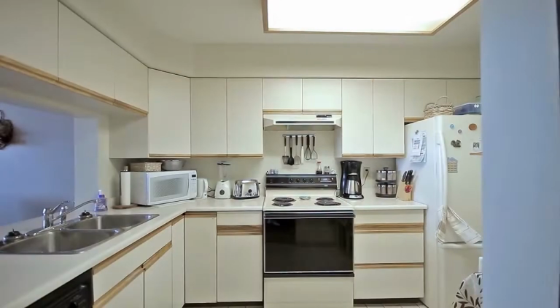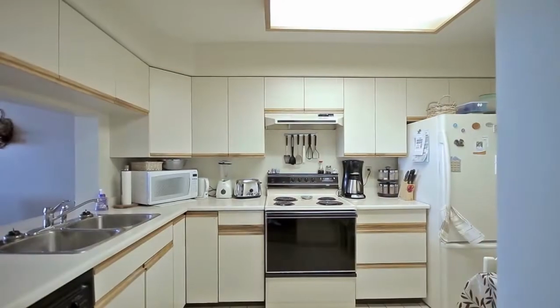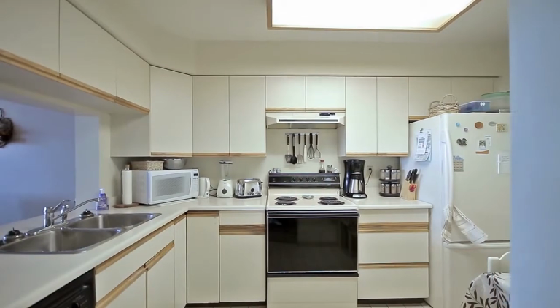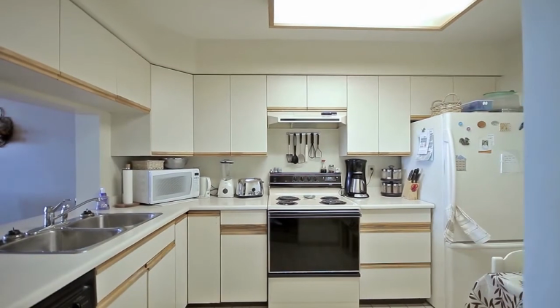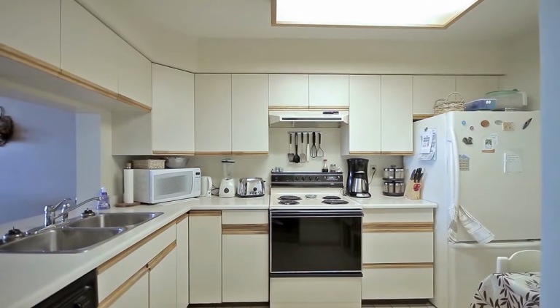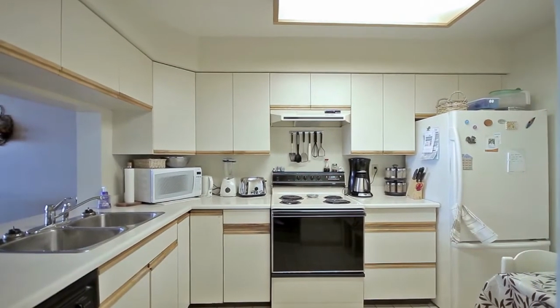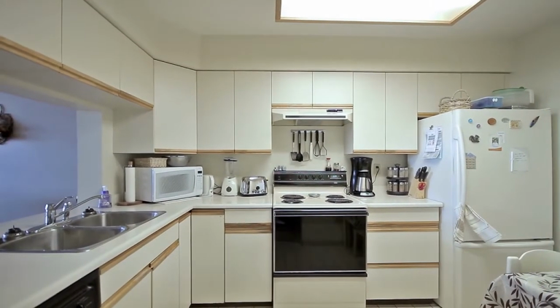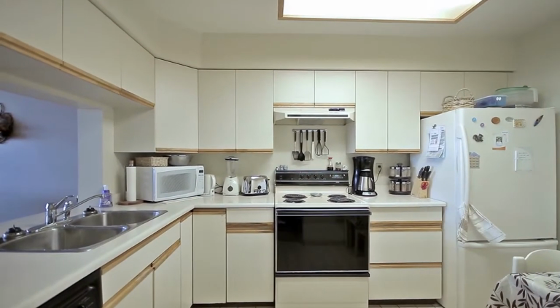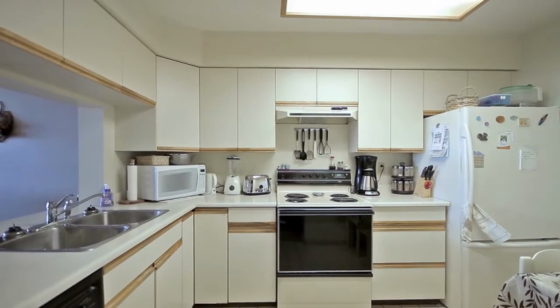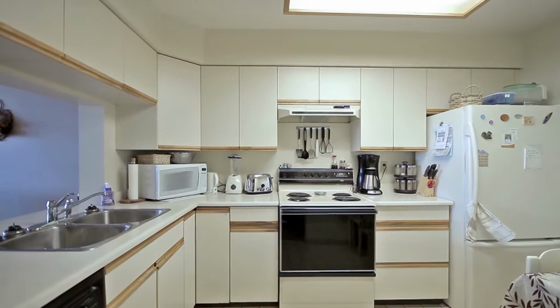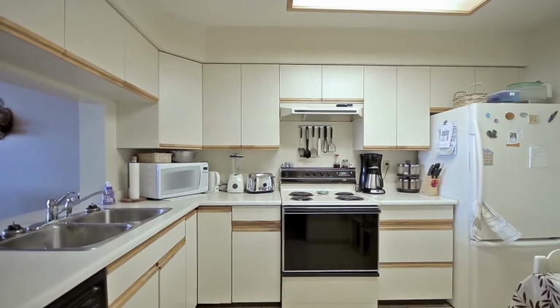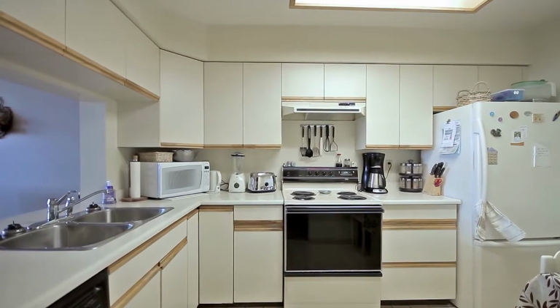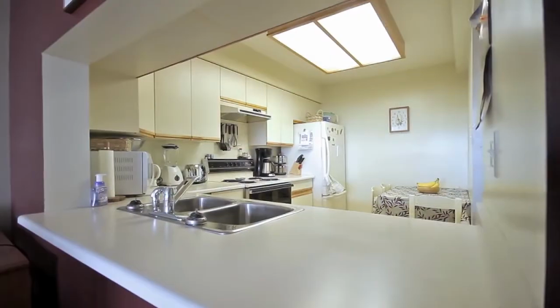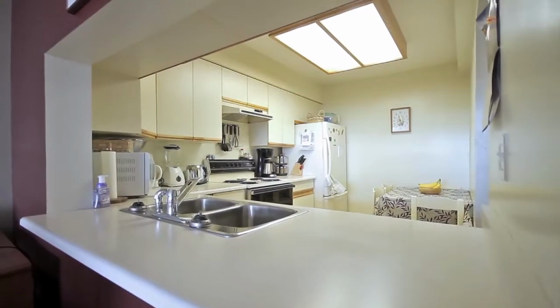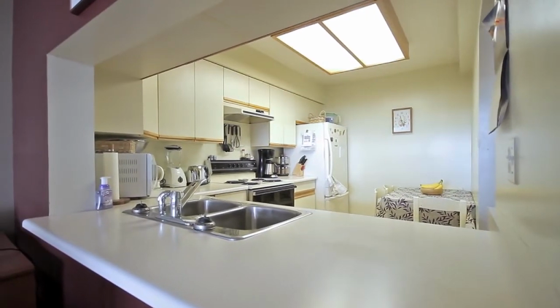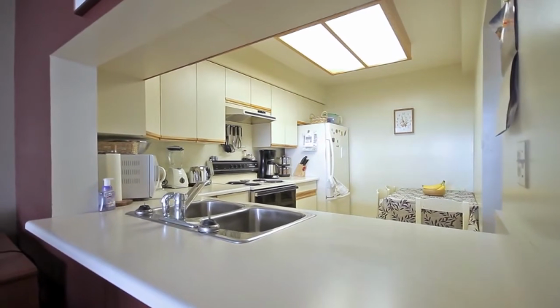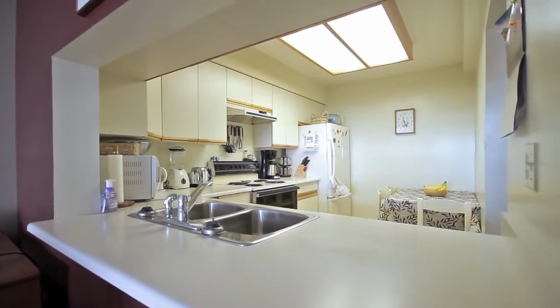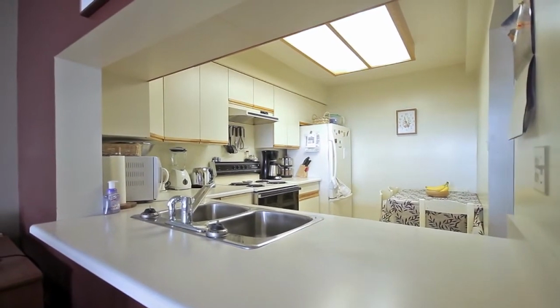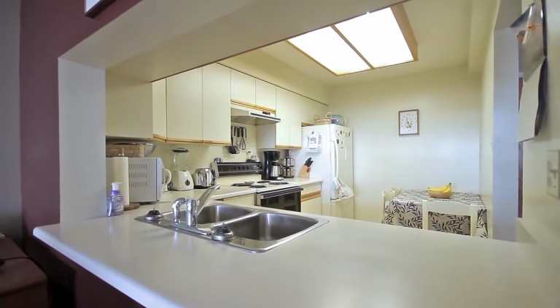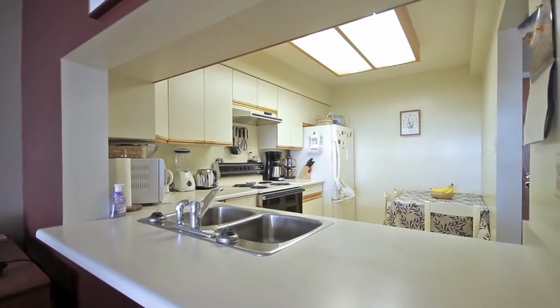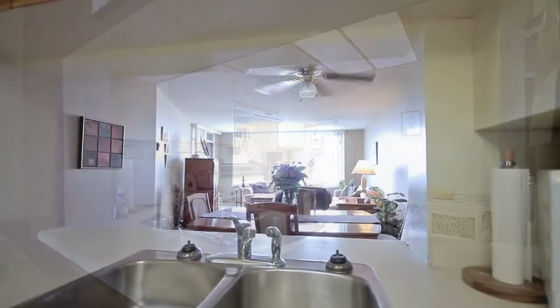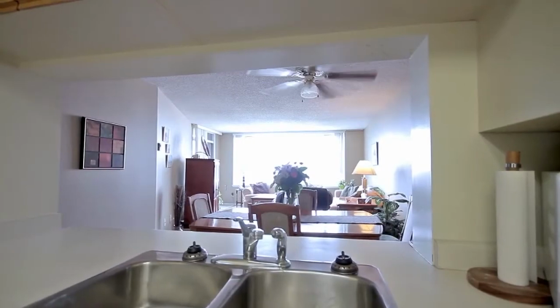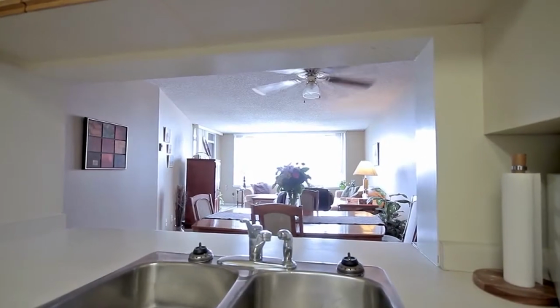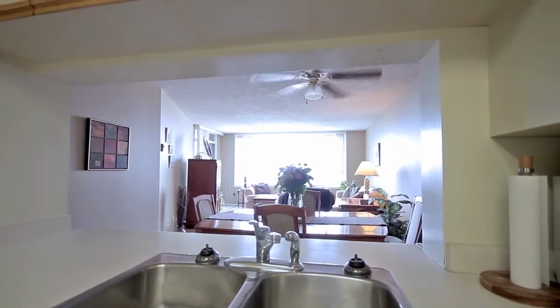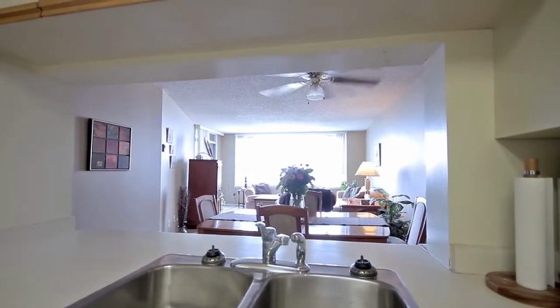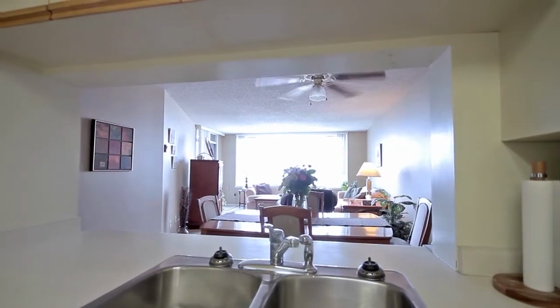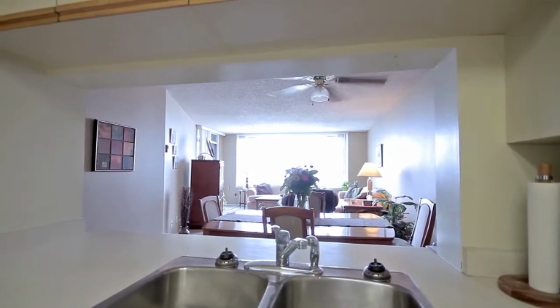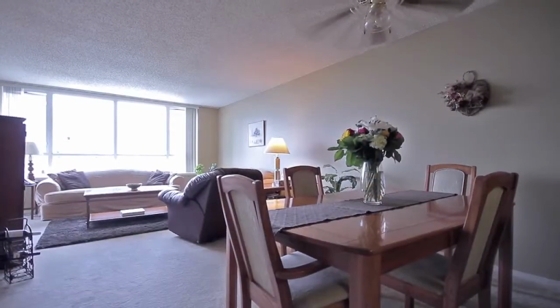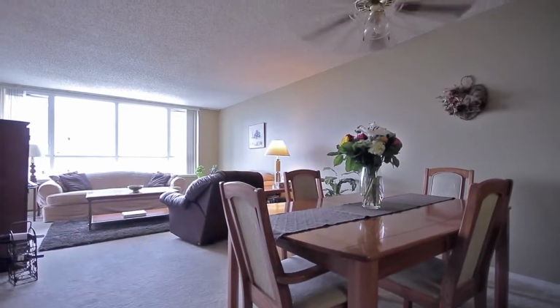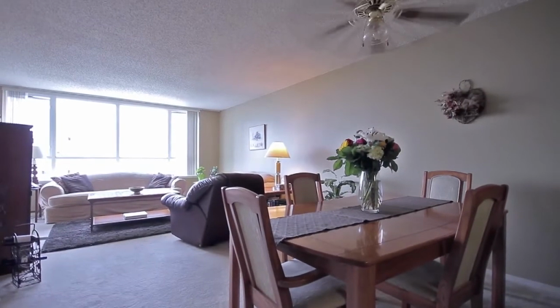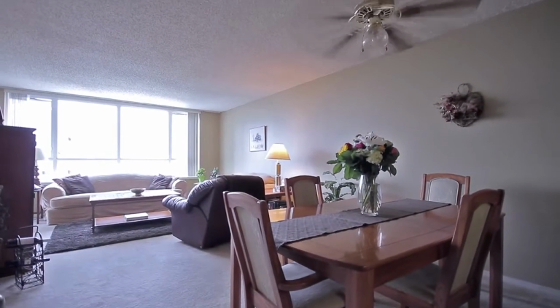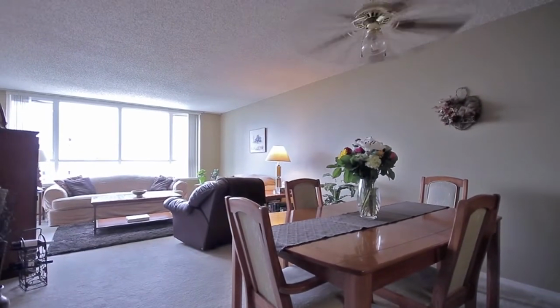You'll have lots of storage and prep space in the kitchen, which also has room for a casual eating area, and a pass-through window into the dining area and living room with large front windows for lots of sunlight.